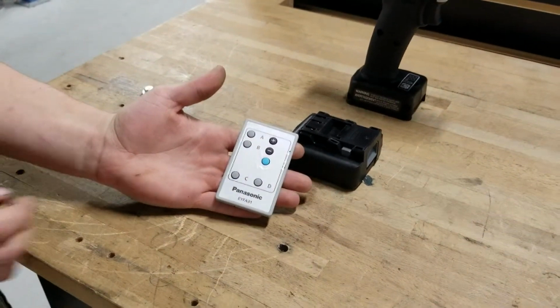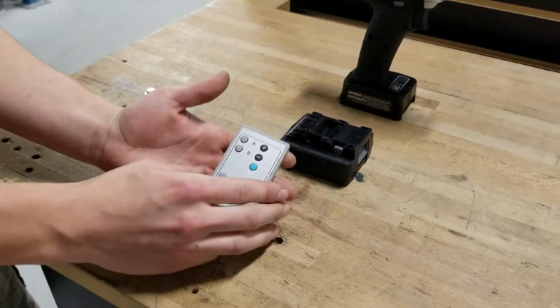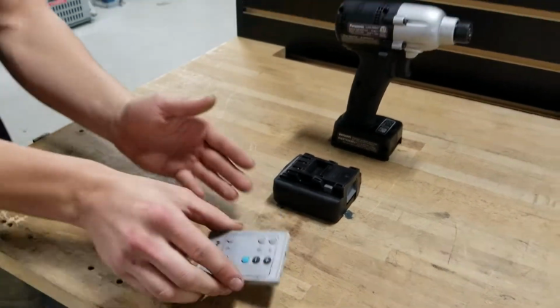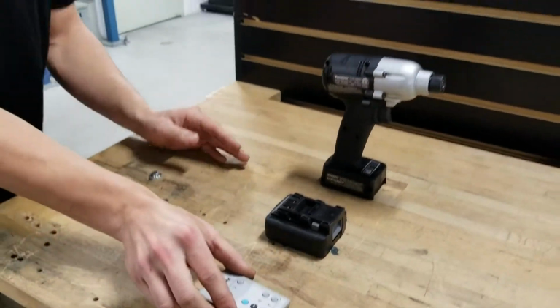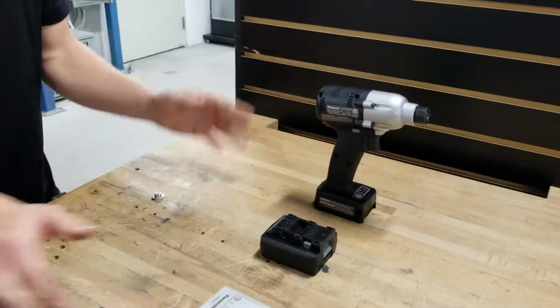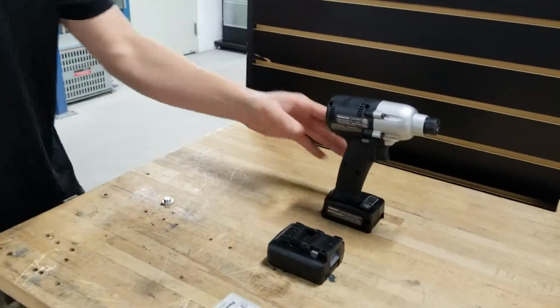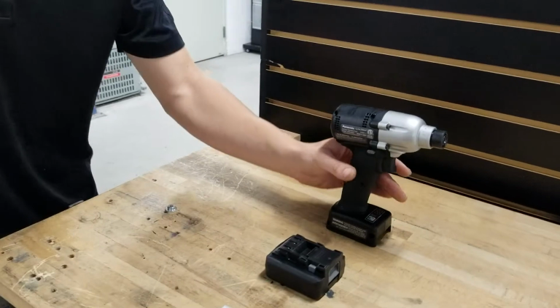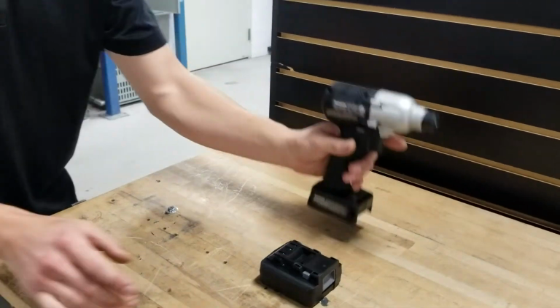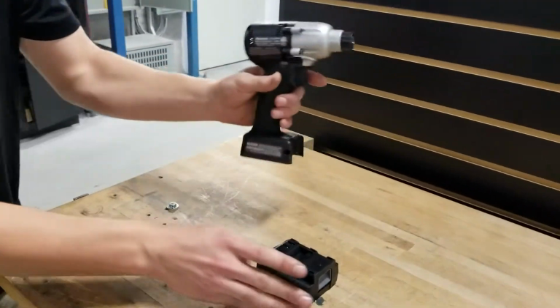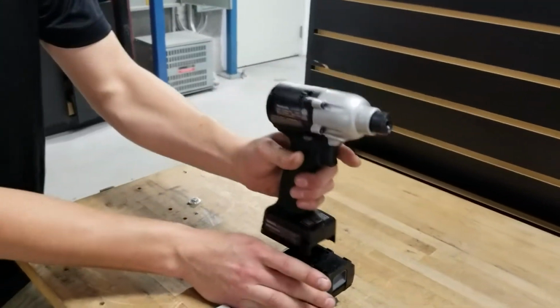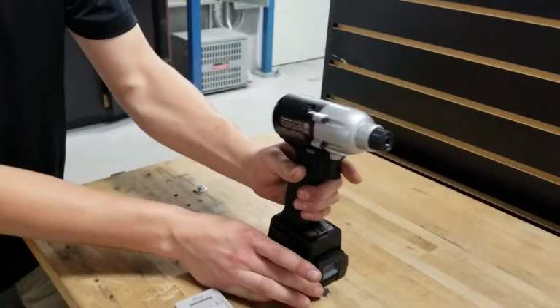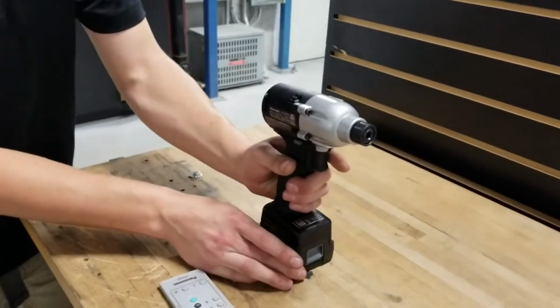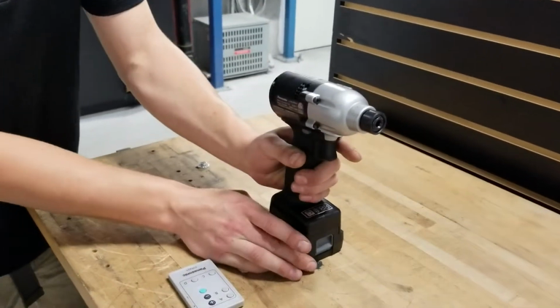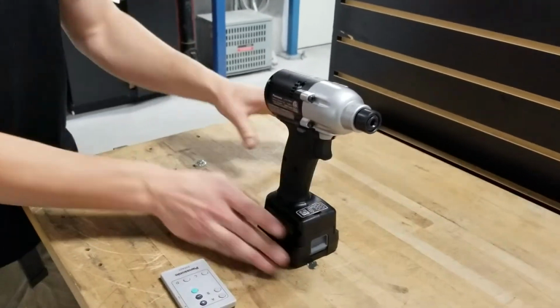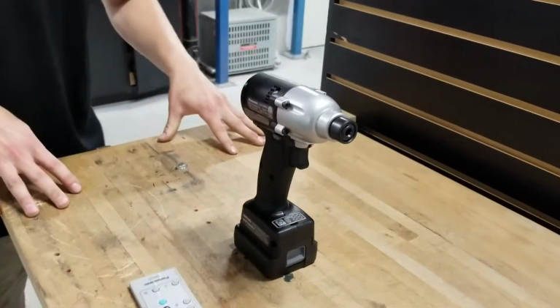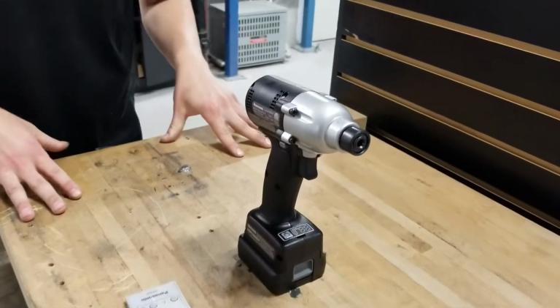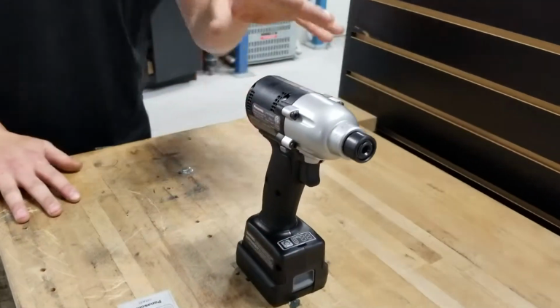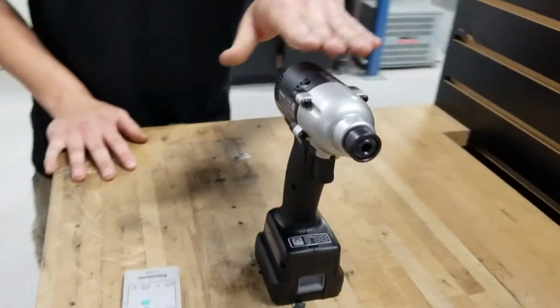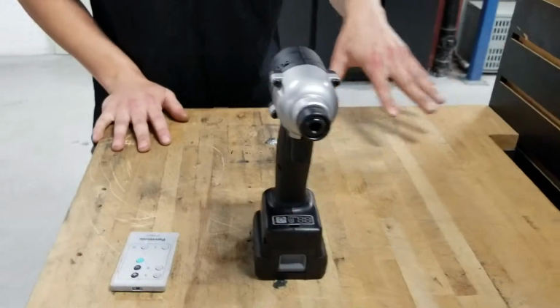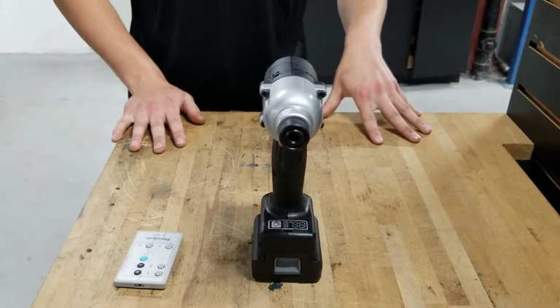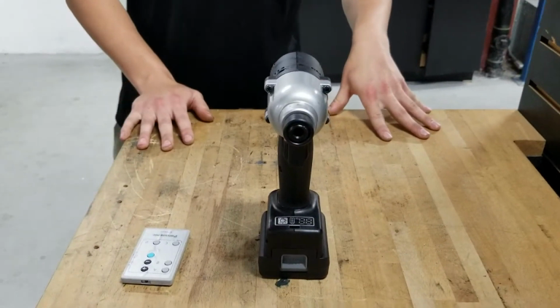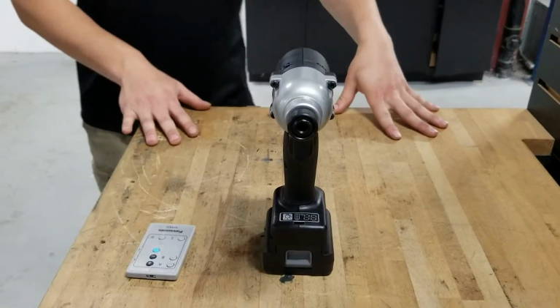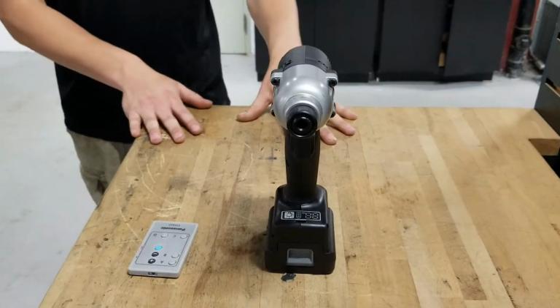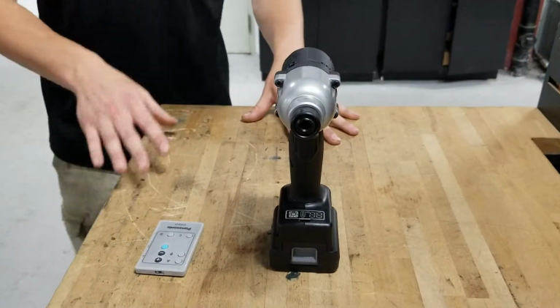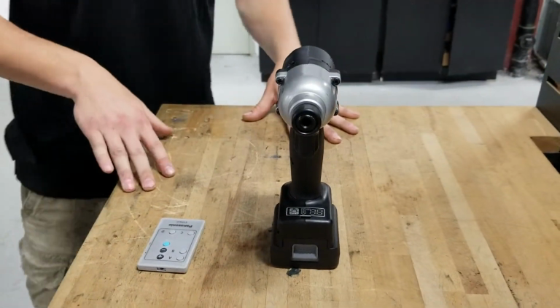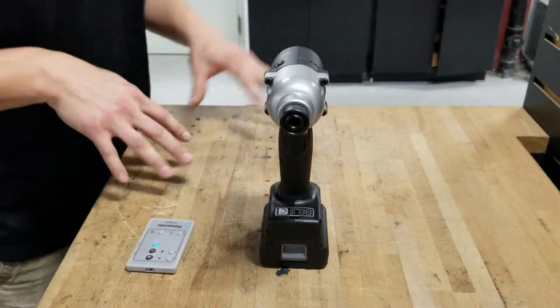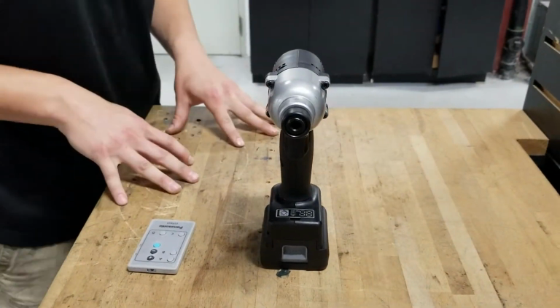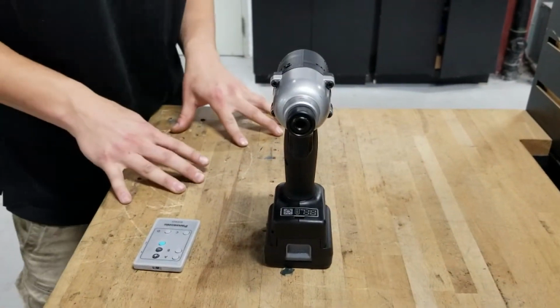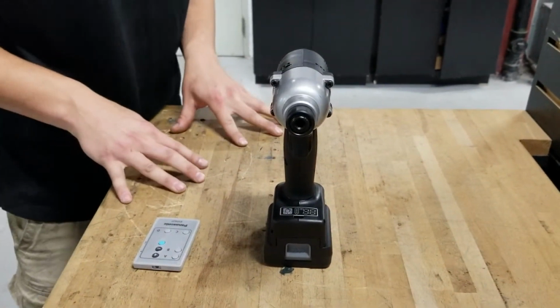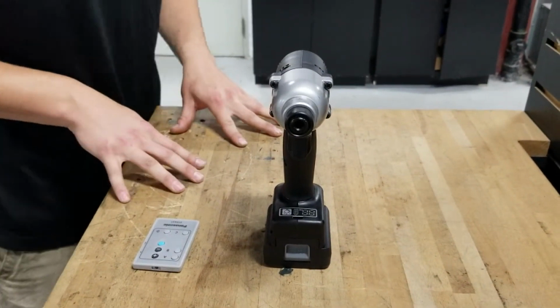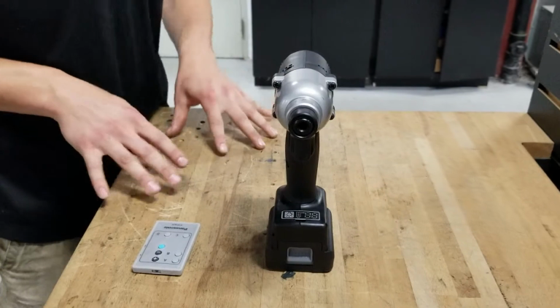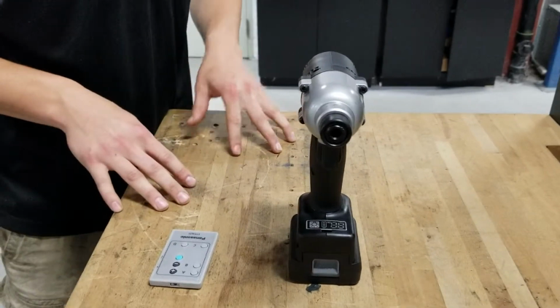The first step is to take our tool and plug it into the battery. Once we do that, we must ensure that the tool is still off. Our second step is to then locate our LED button.